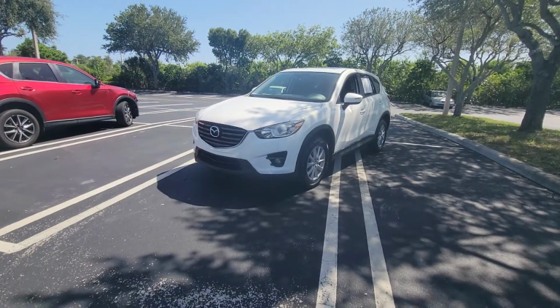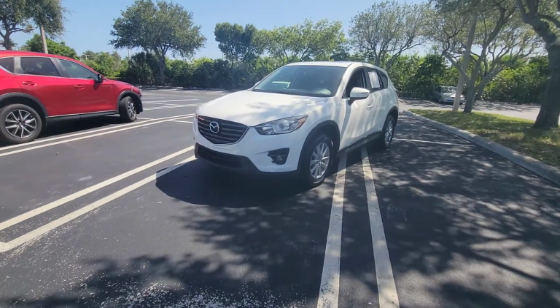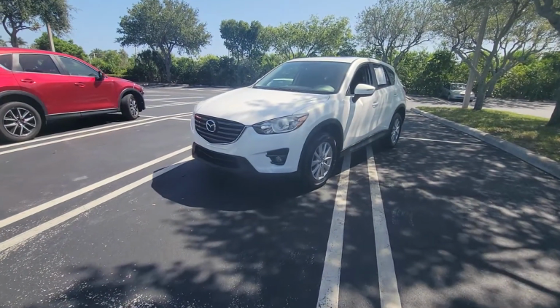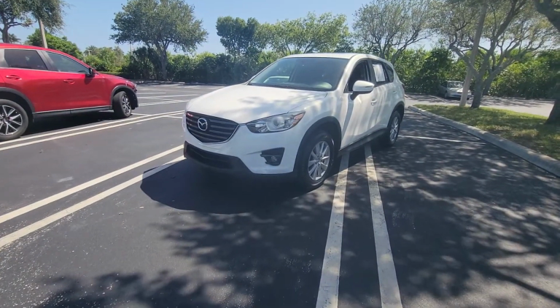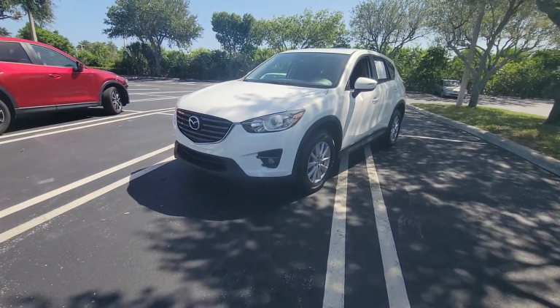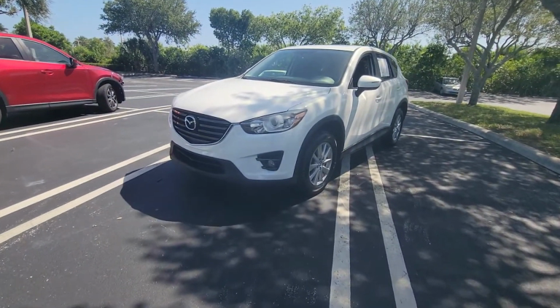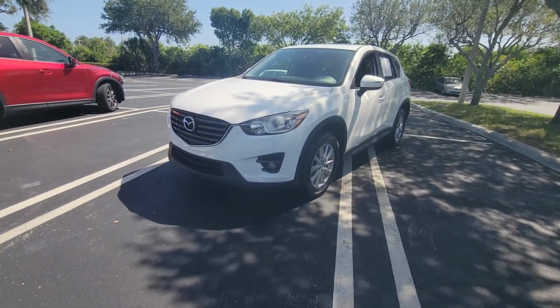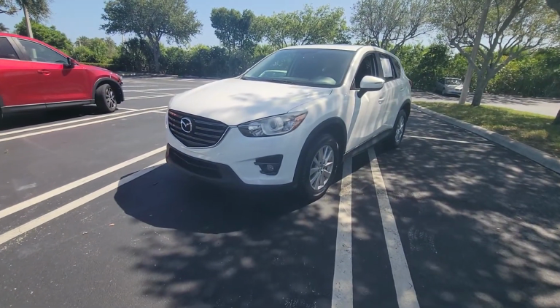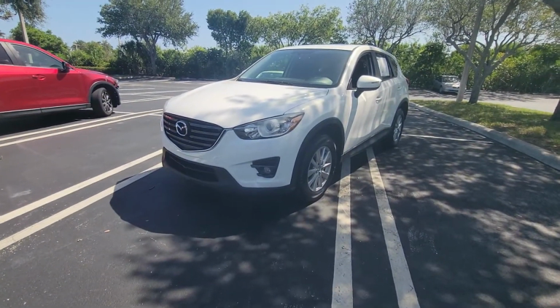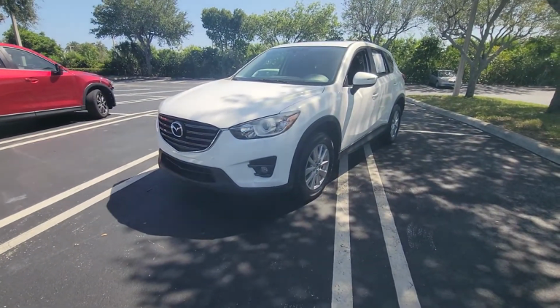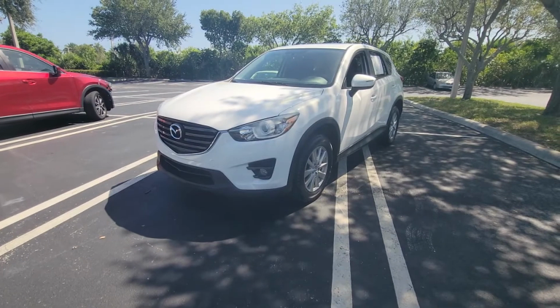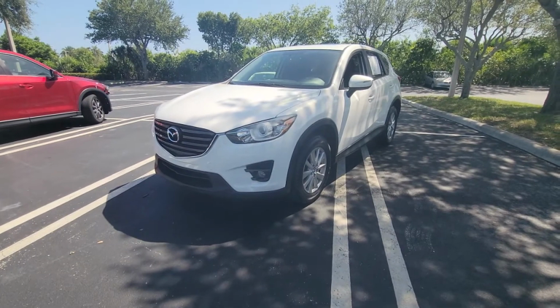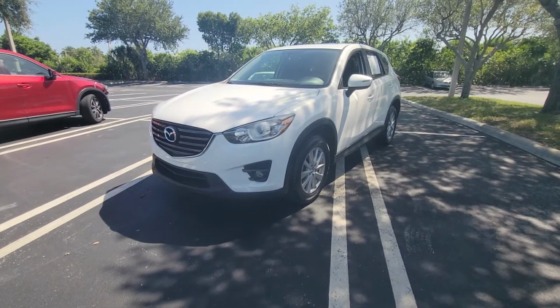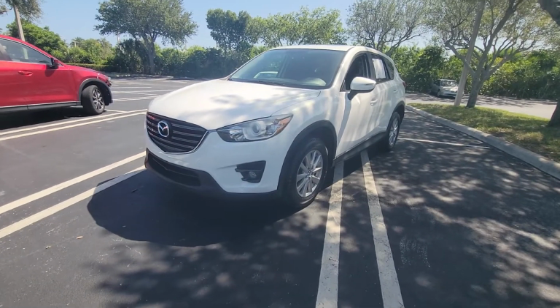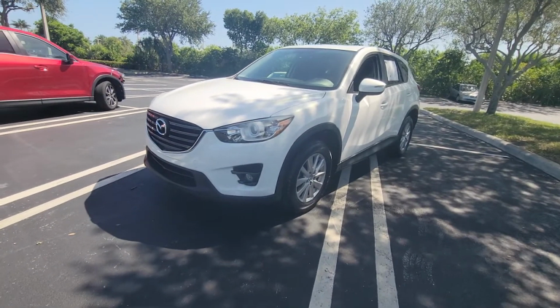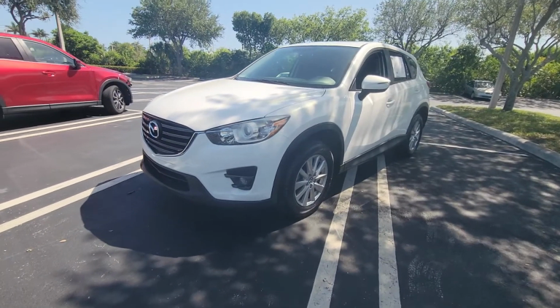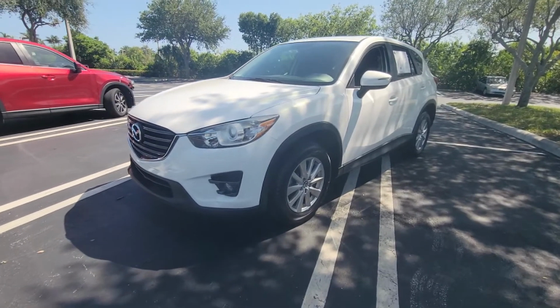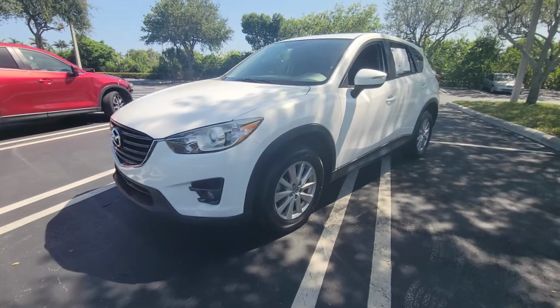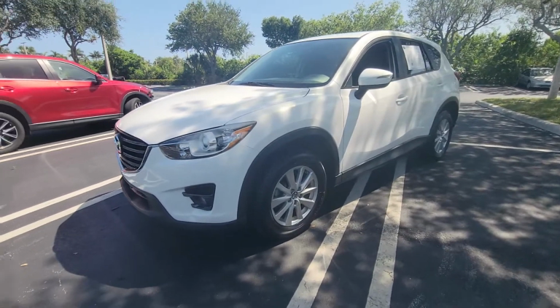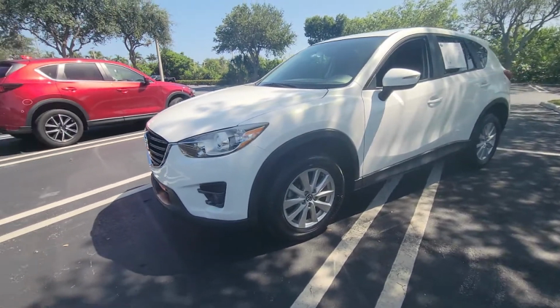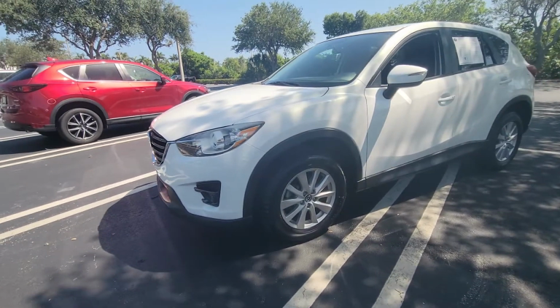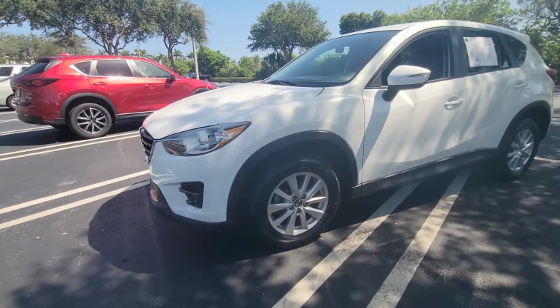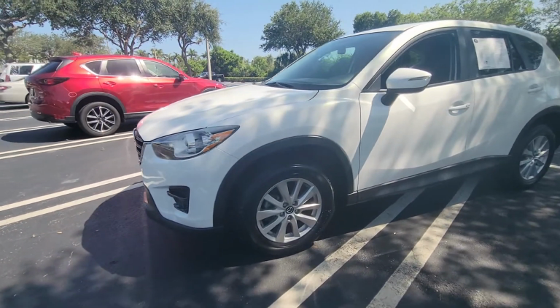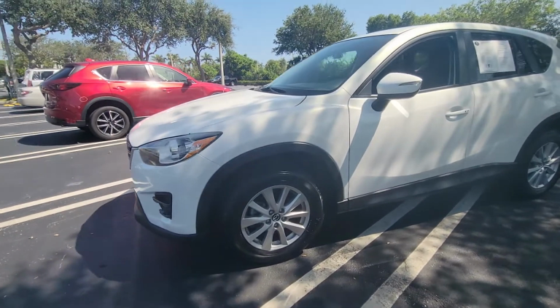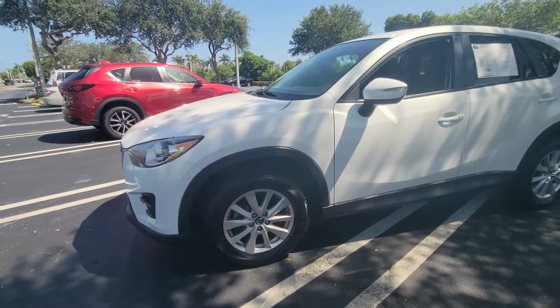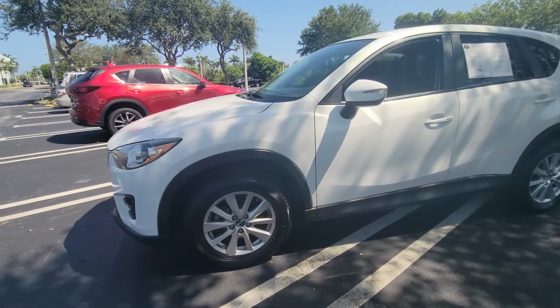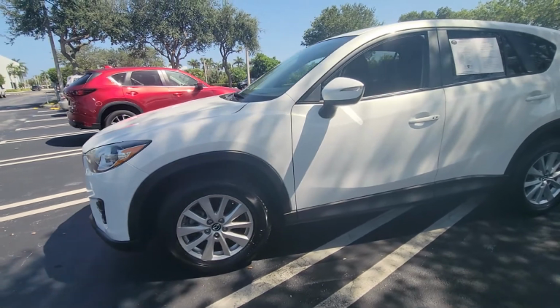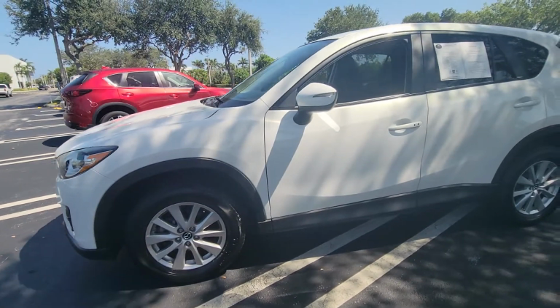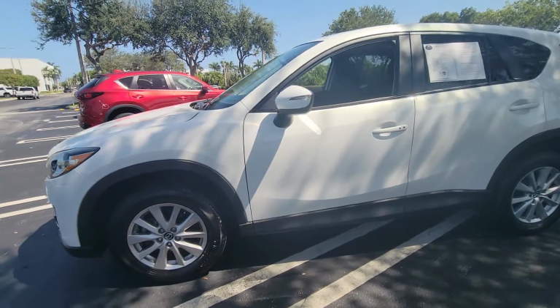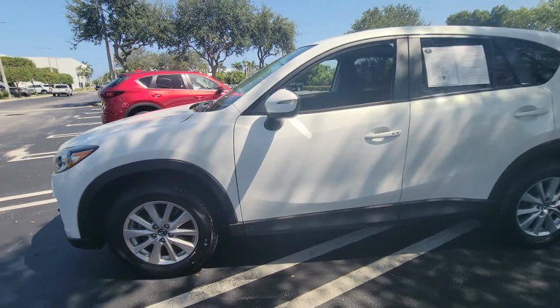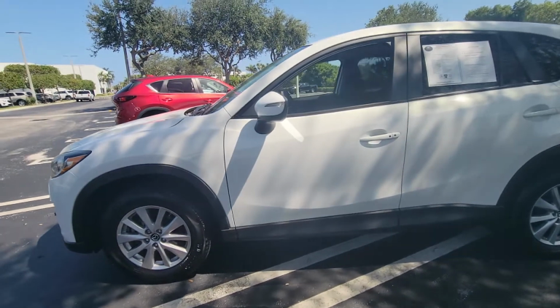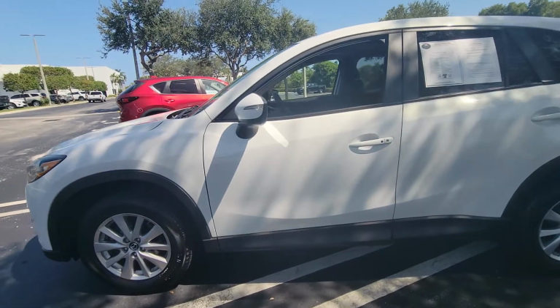2016 CX-5 Mazda, very nice small automobile. Brand new tires on the vehicle — it went through our service department, got inspected, and everything's clean. All the safety stuff is great.